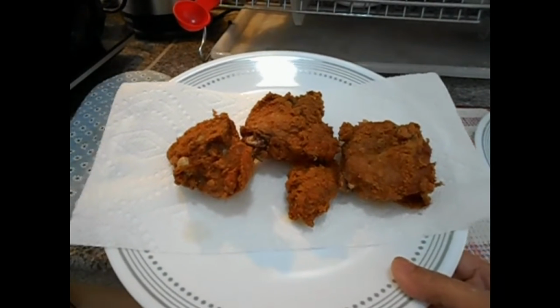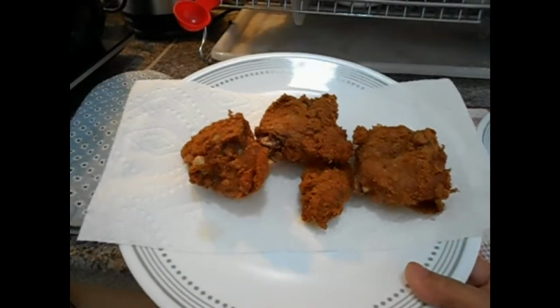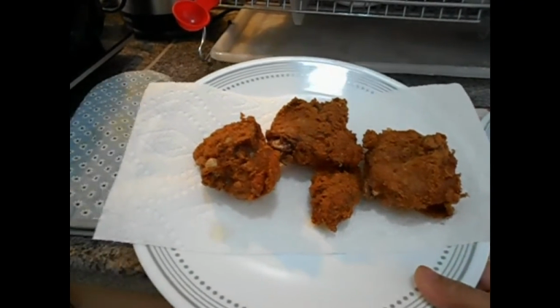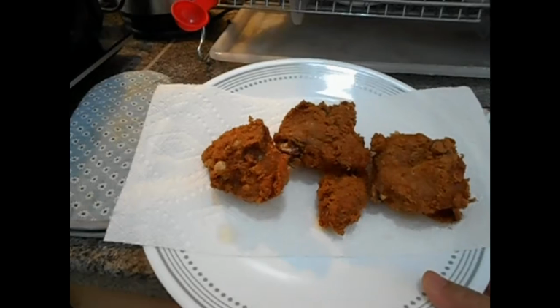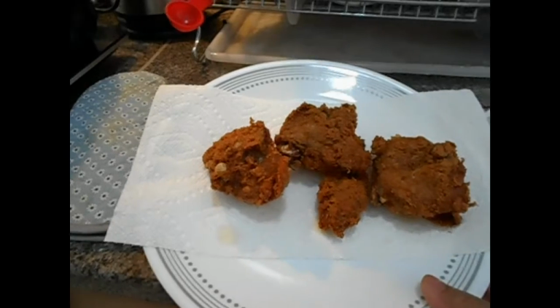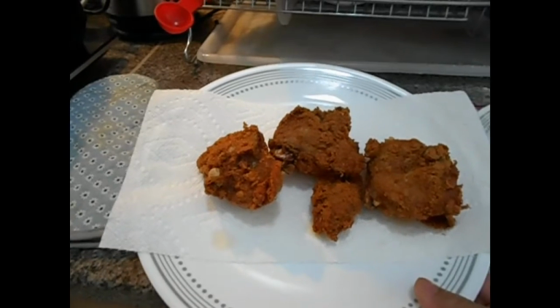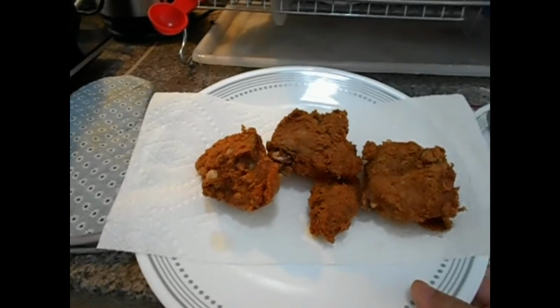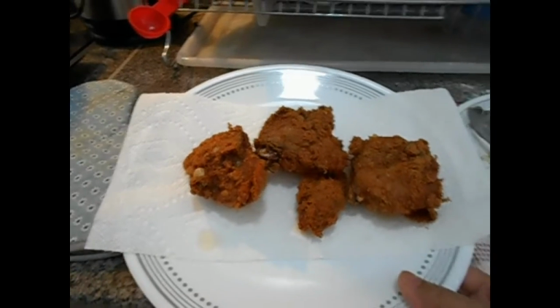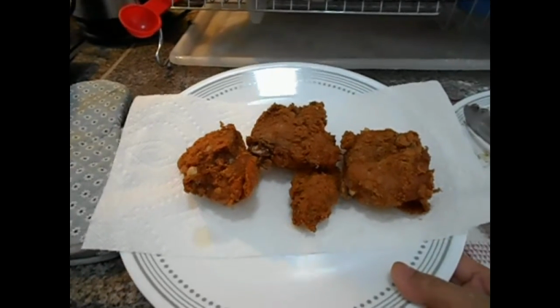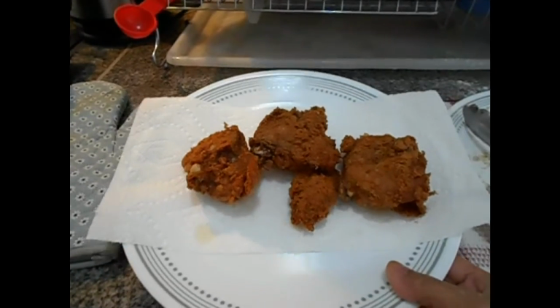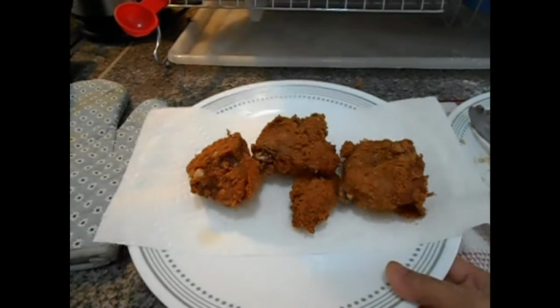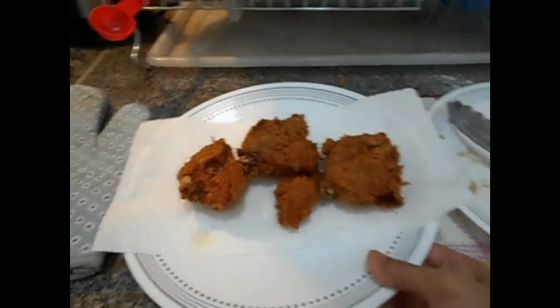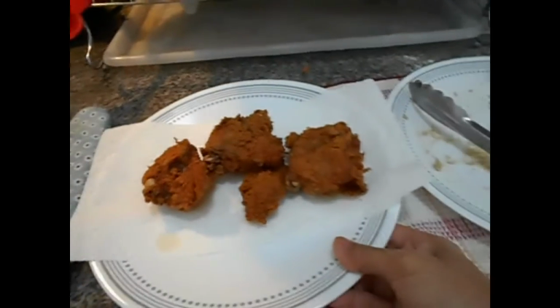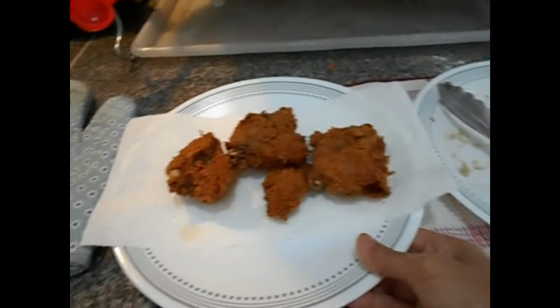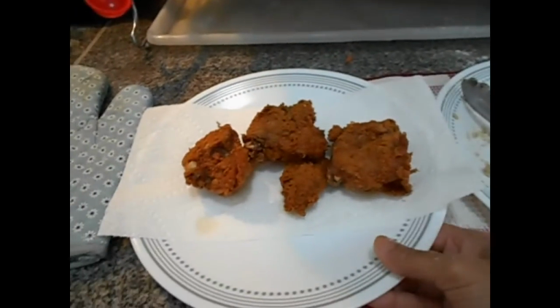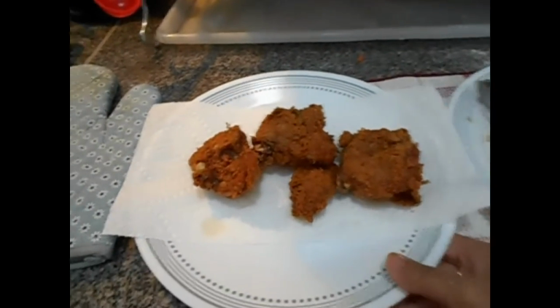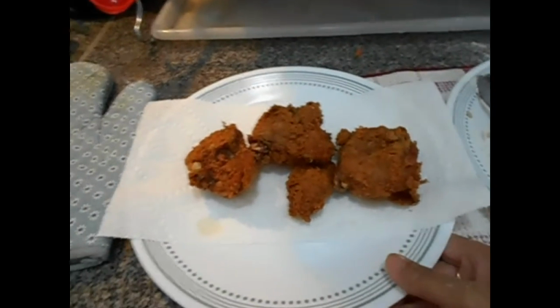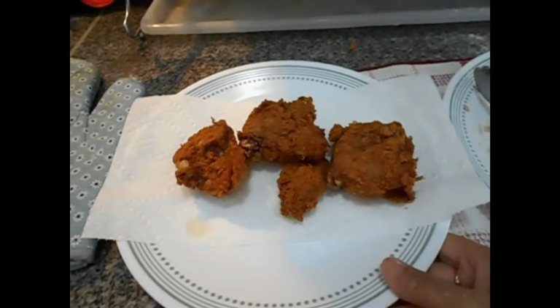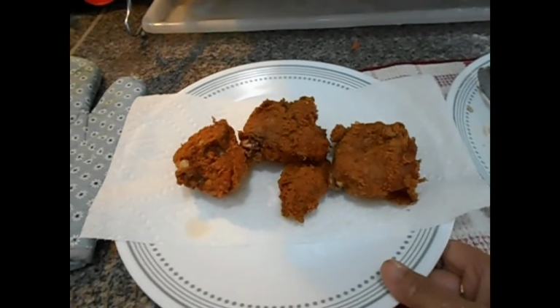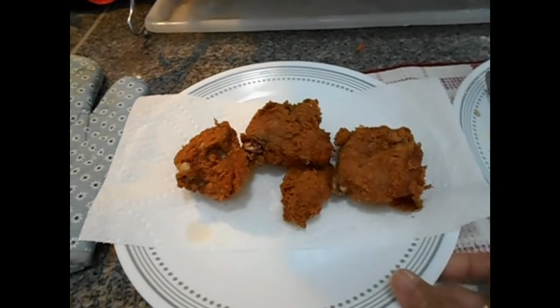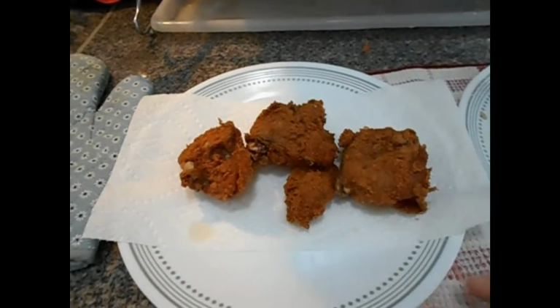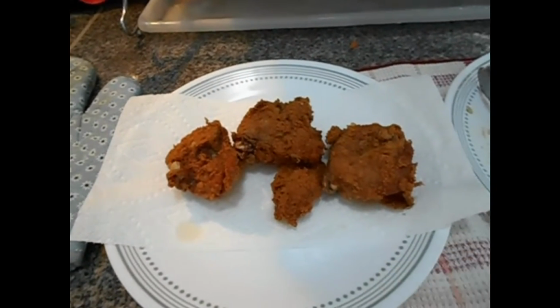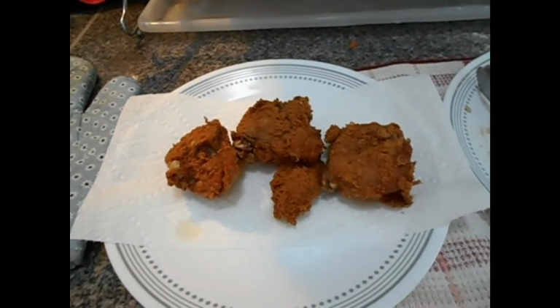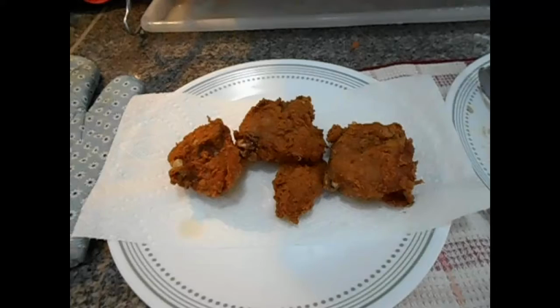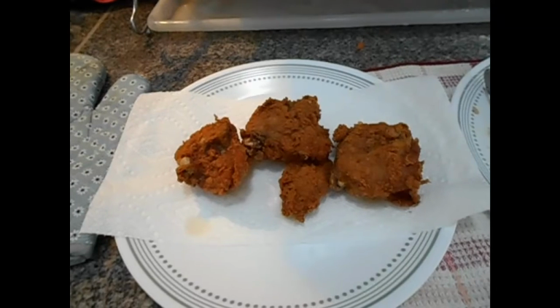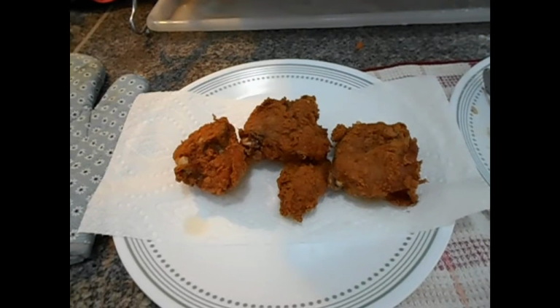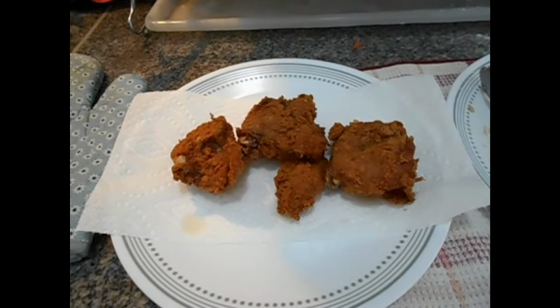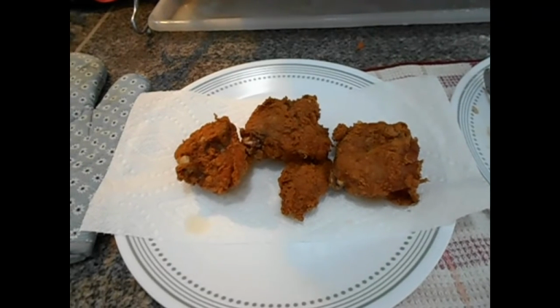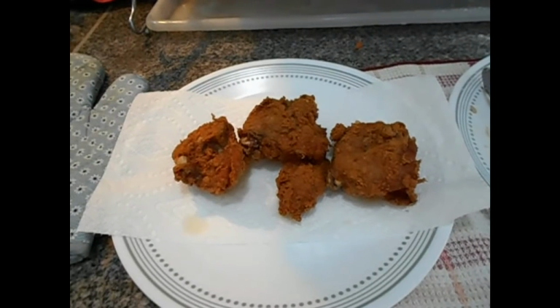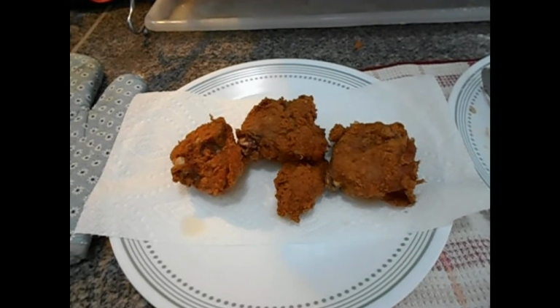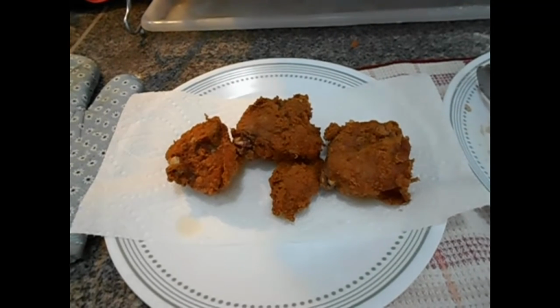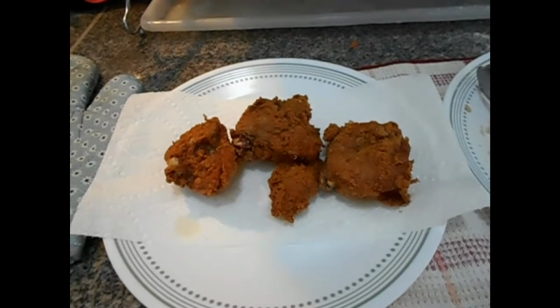Crispy fried chicken. Wow! Okay, ganito na lang.